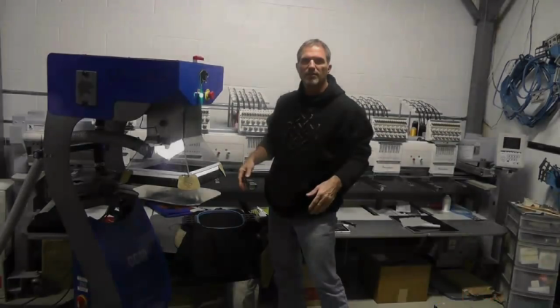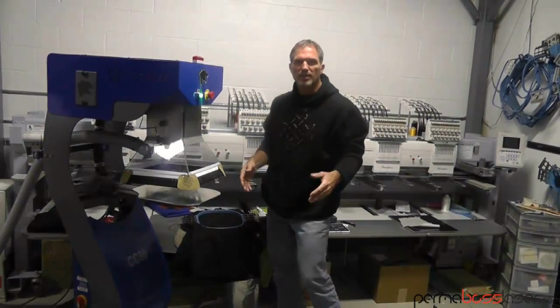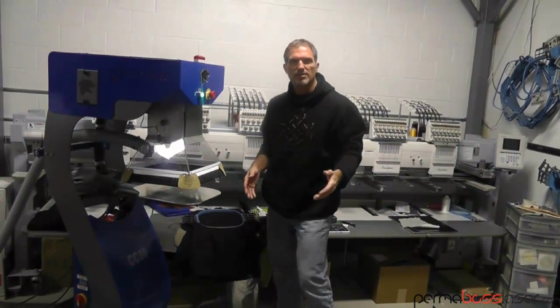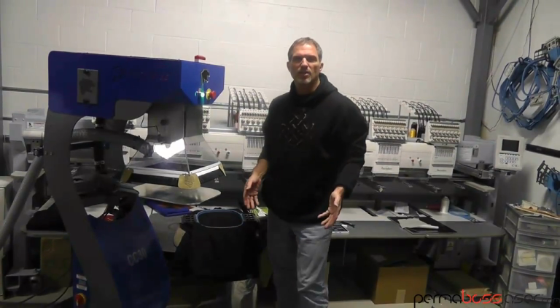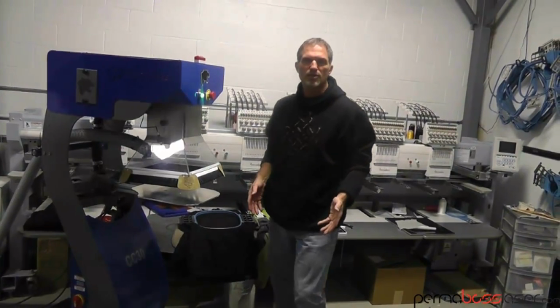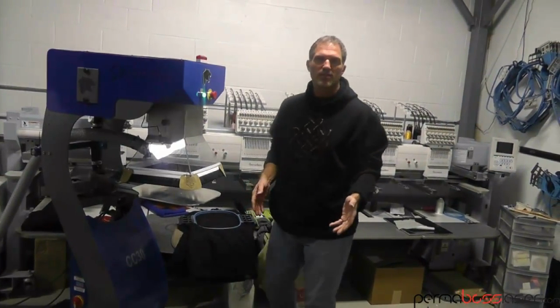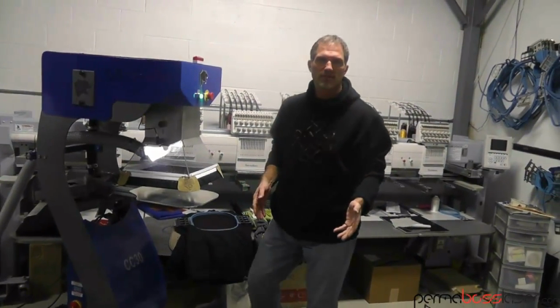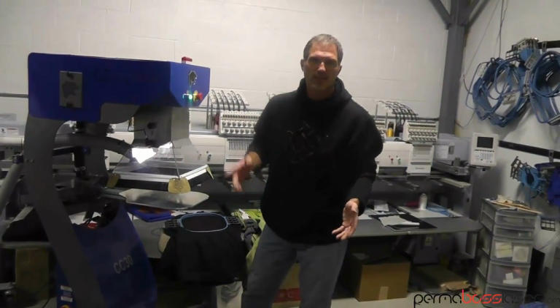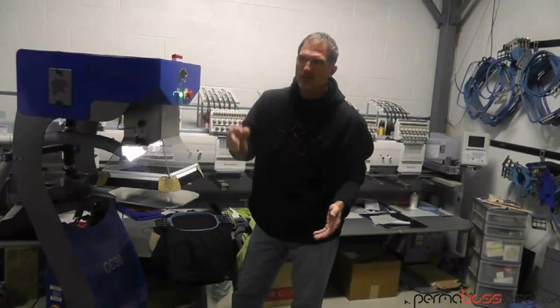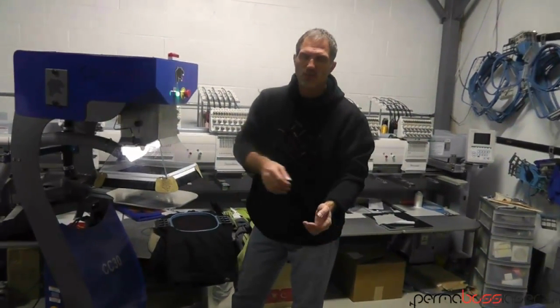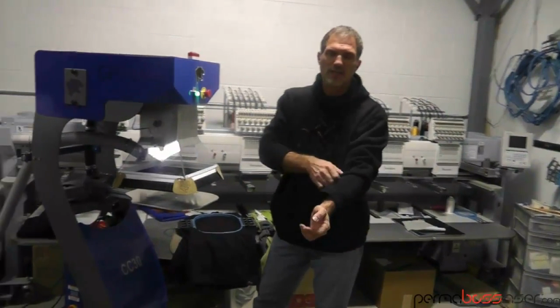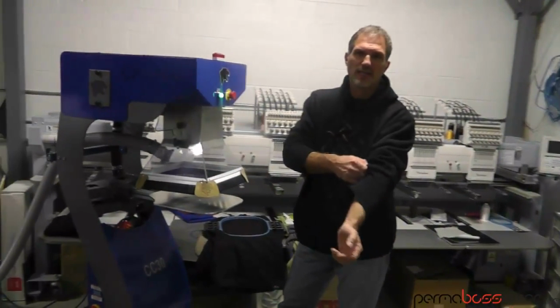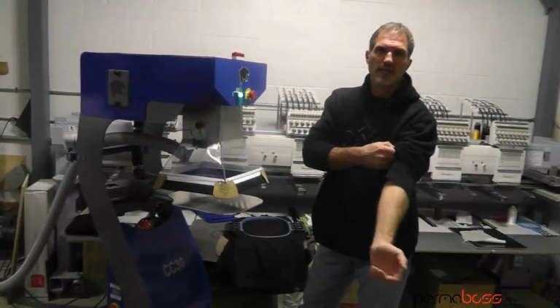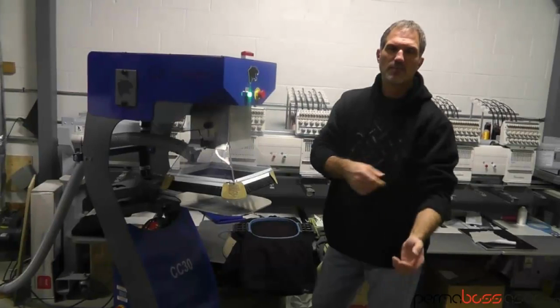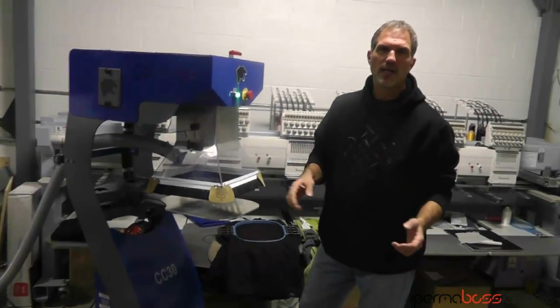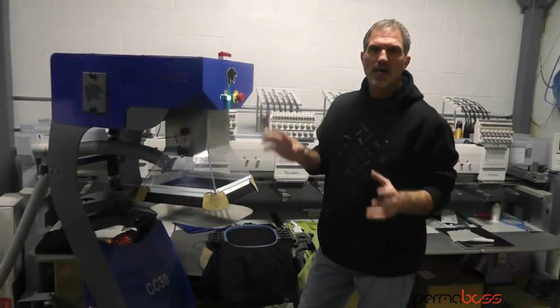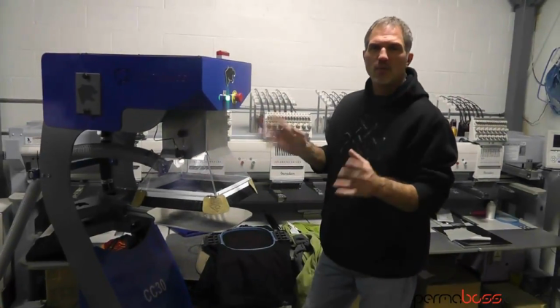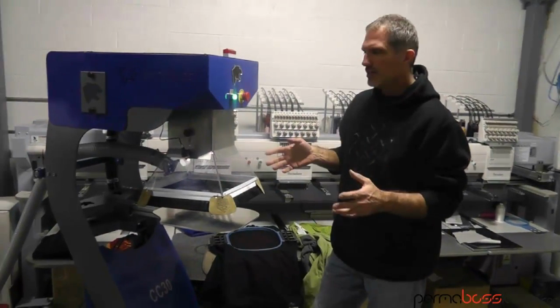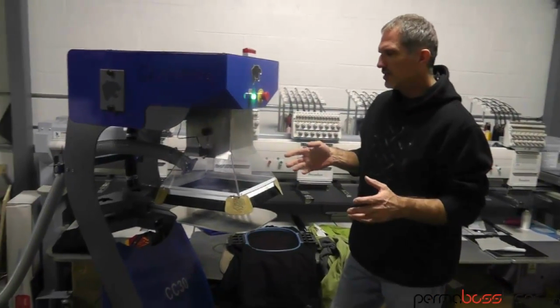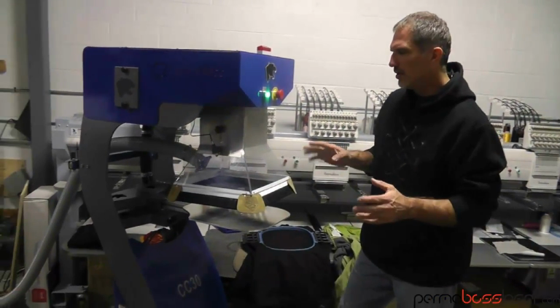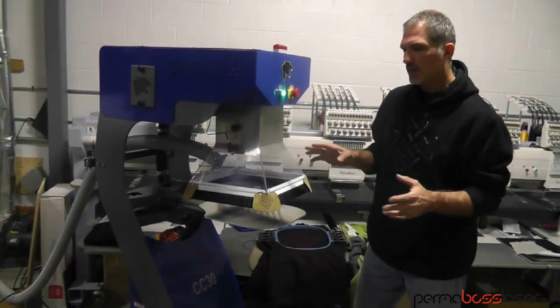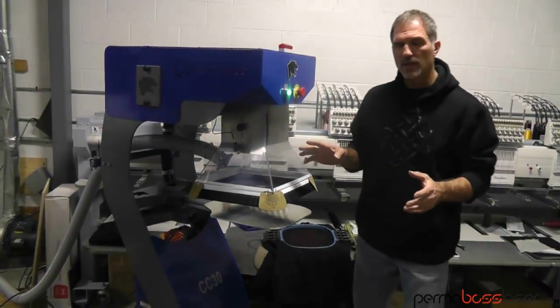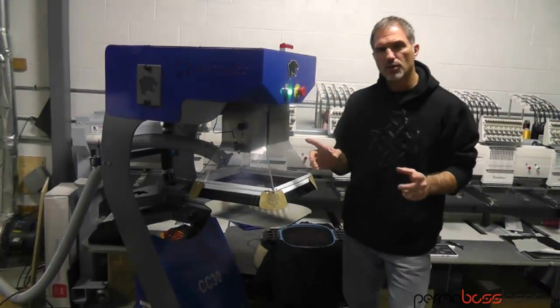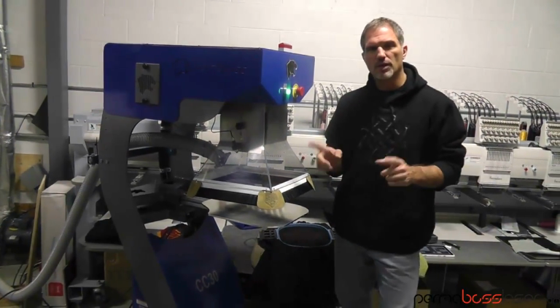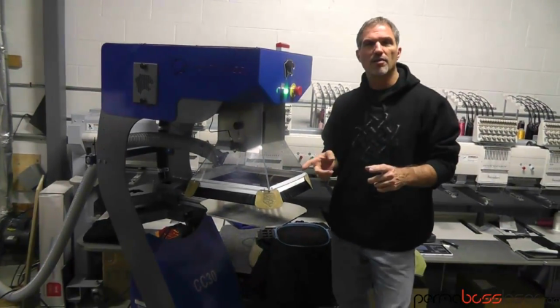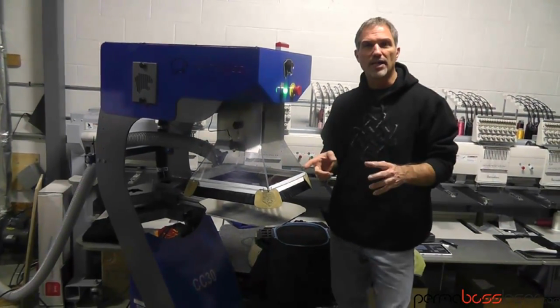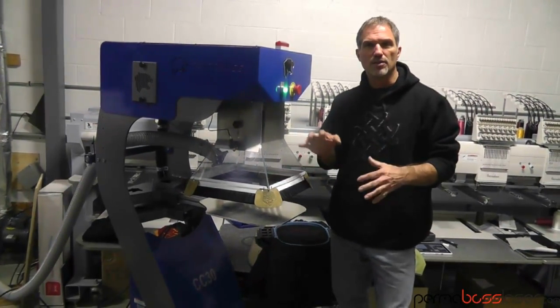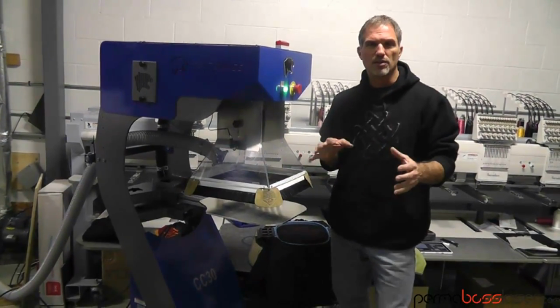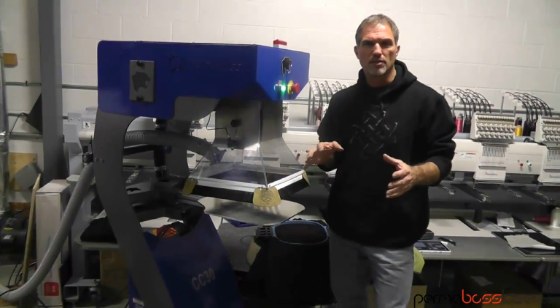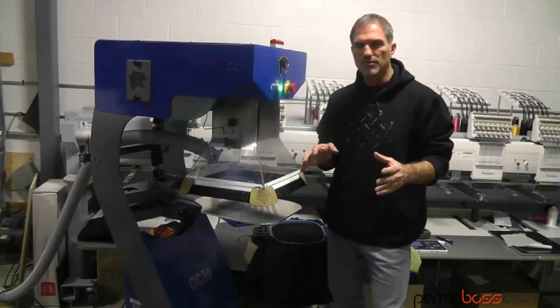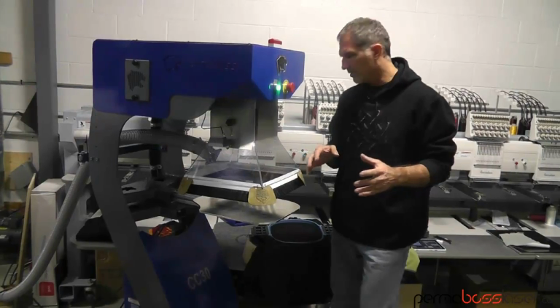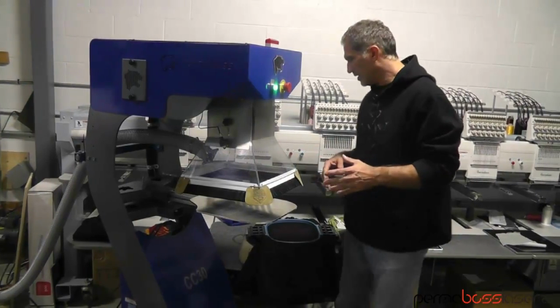We've got the CEO in jeans, and they're going to do some work at the end of the day today, Monday. I wanted to take you on a quick little tour of etching so you can see some benefits of the laser.